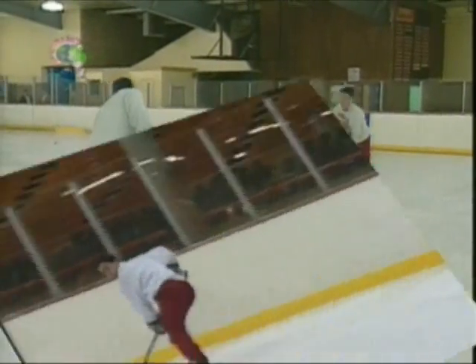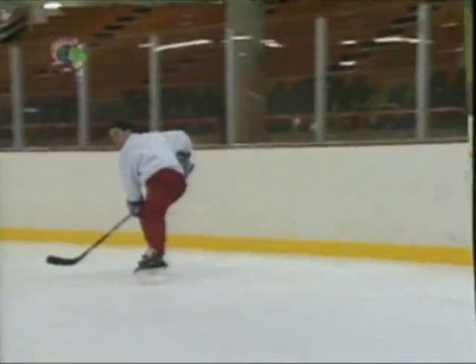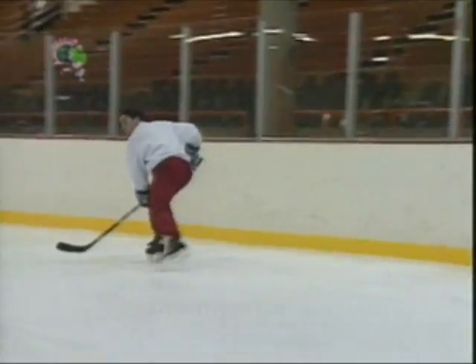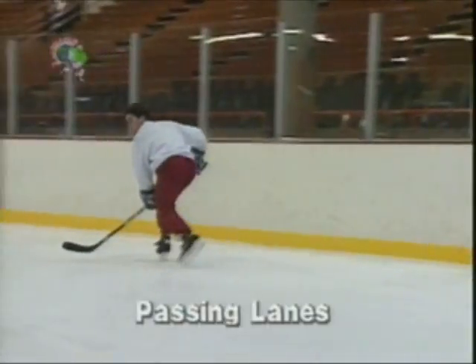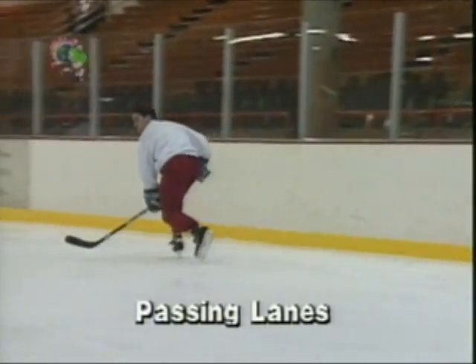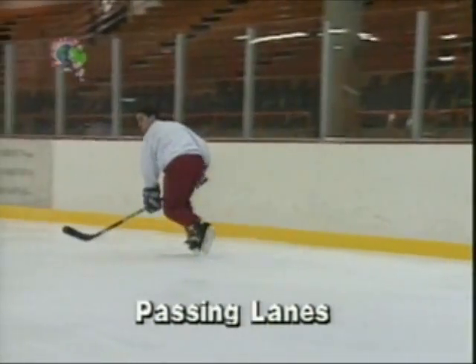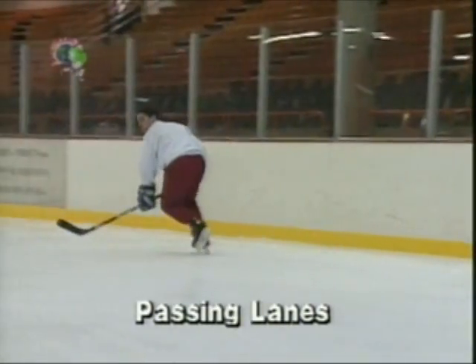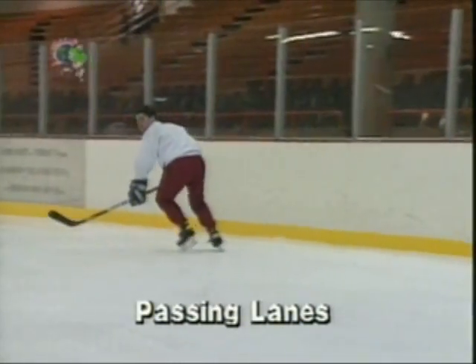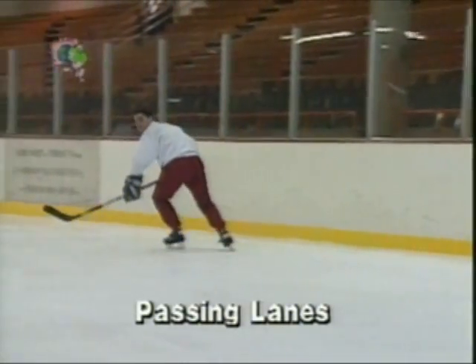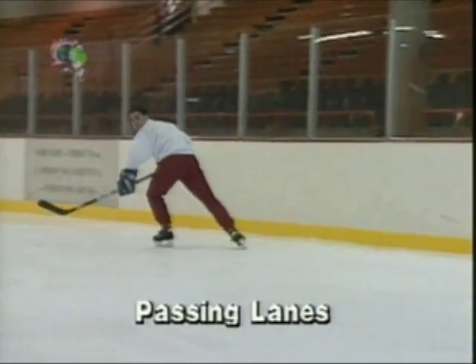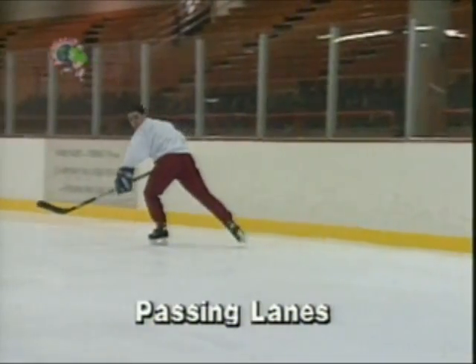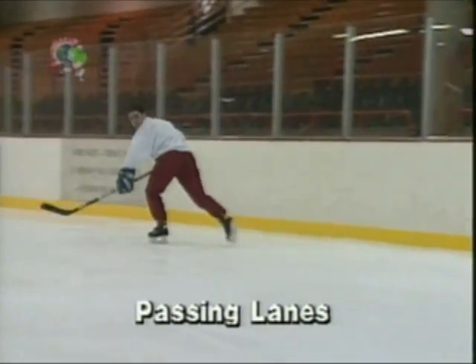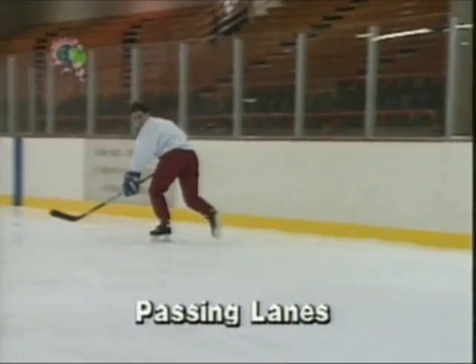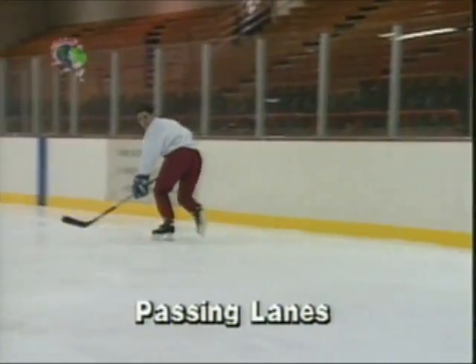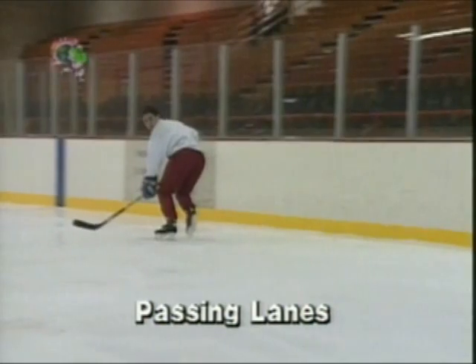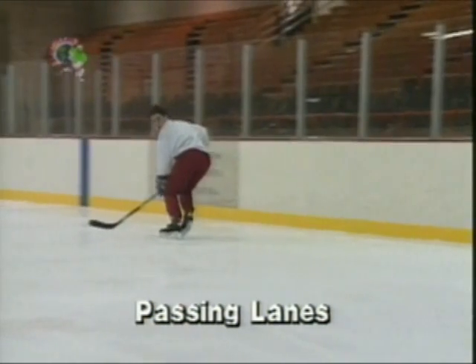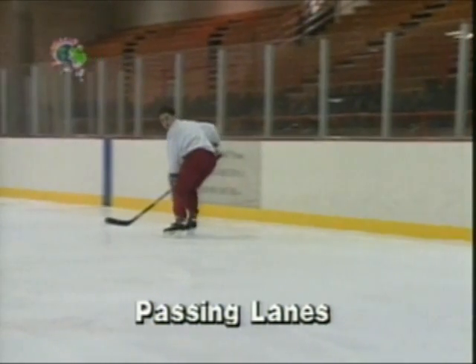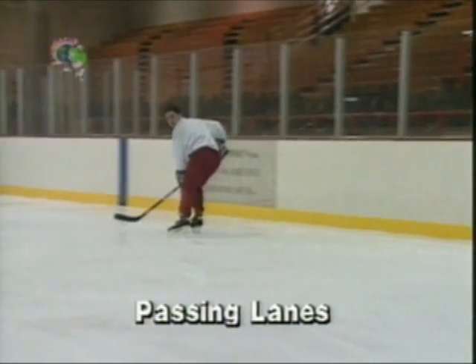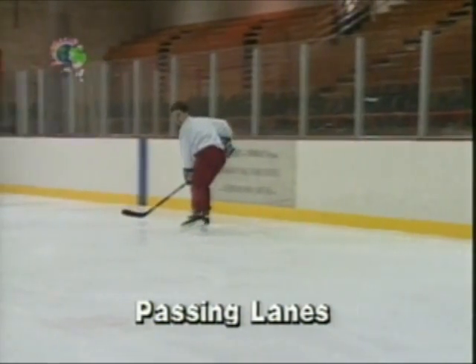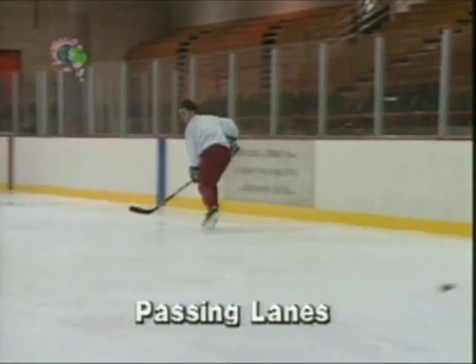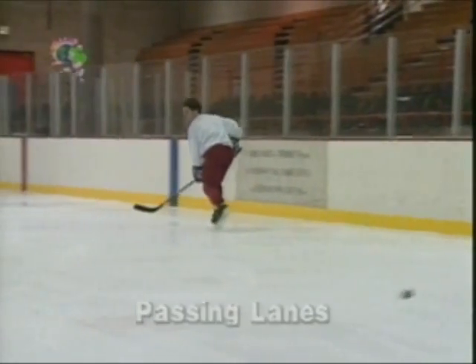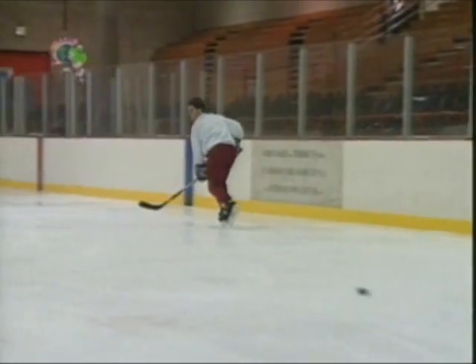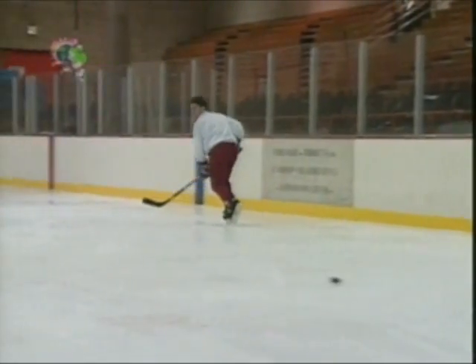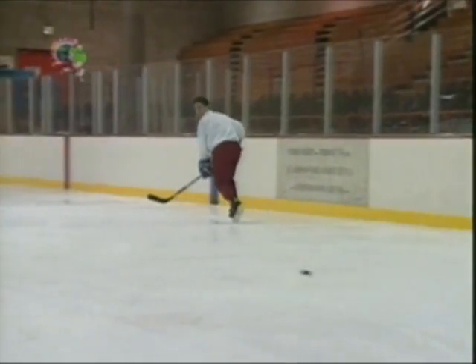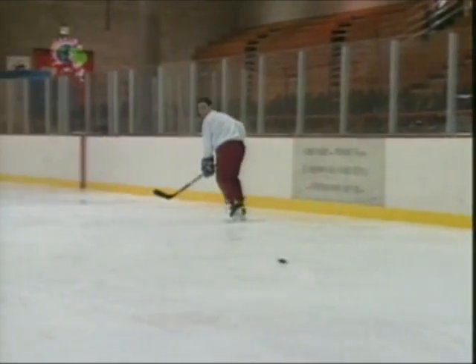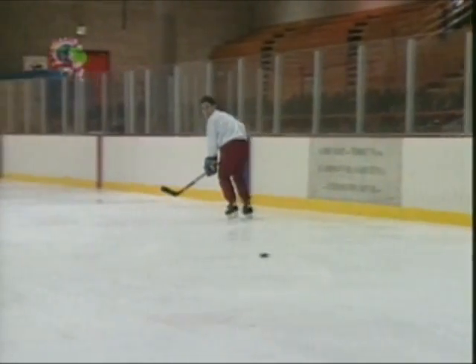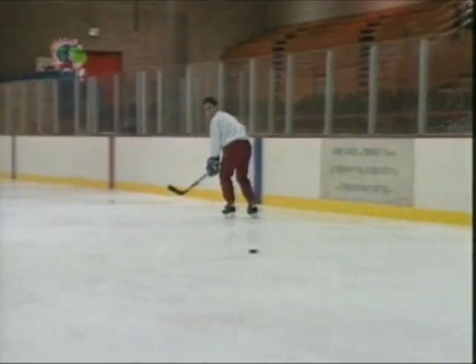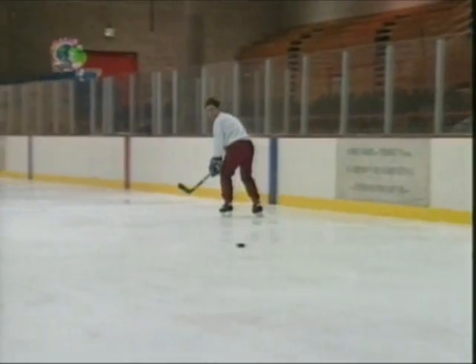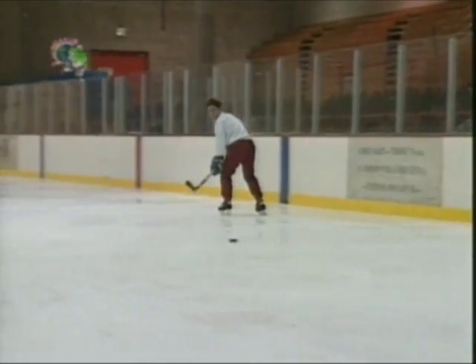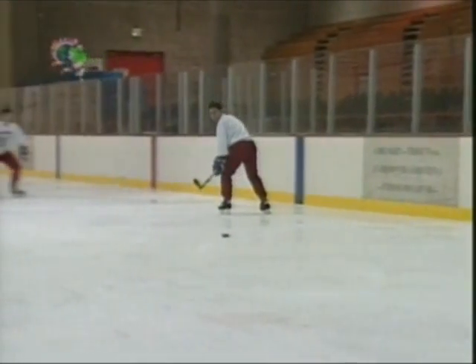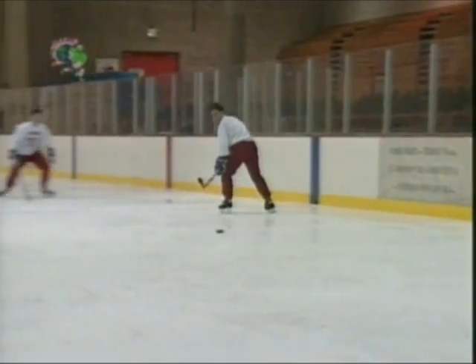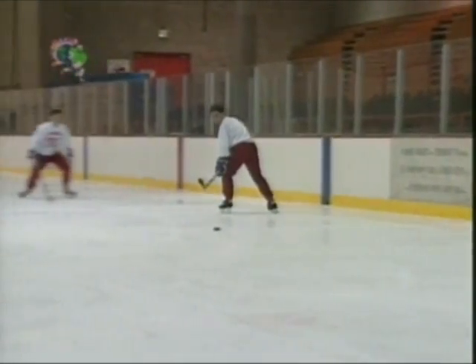When receiving a pass while moving, do not skate directly away from the passer, looking back over your shoulder. This is a recipe for big trouble. In hockey, we call that a suicide pass.